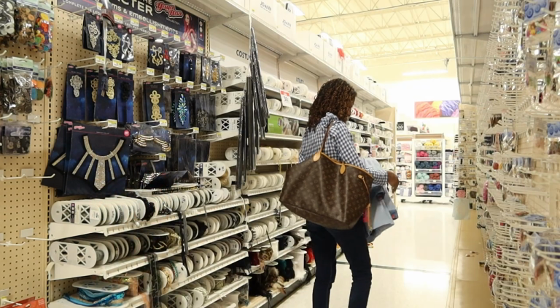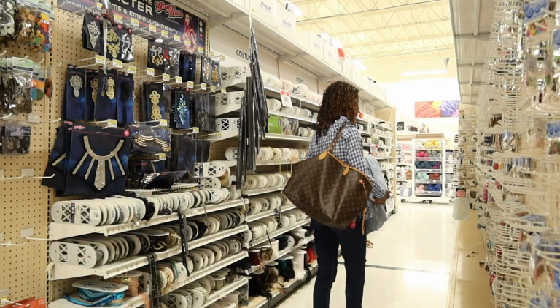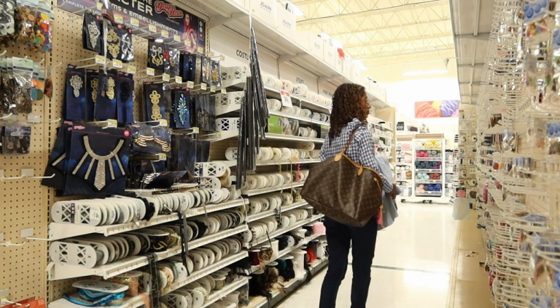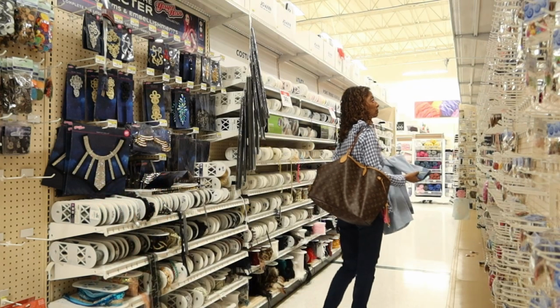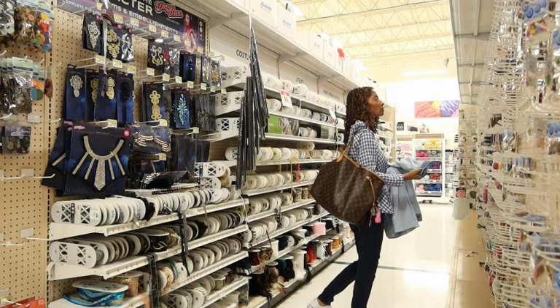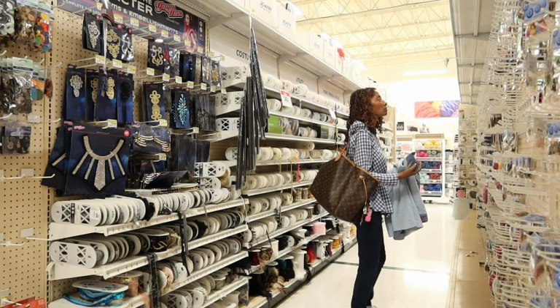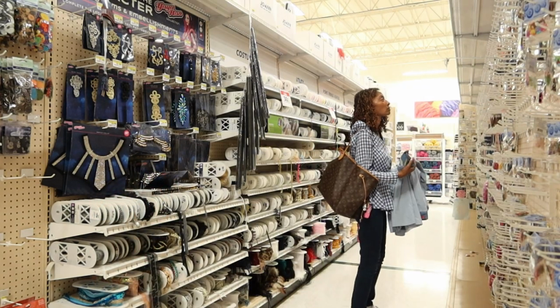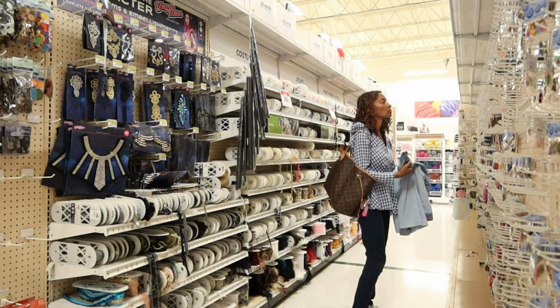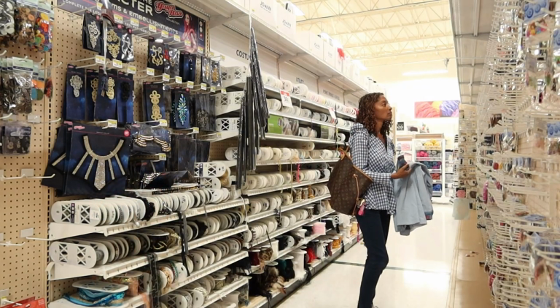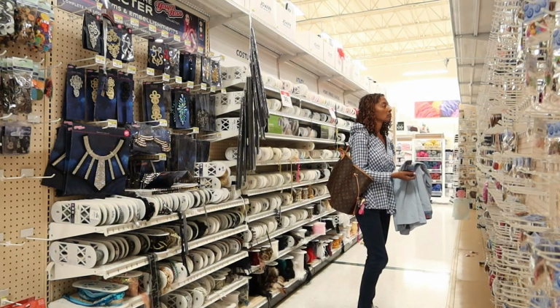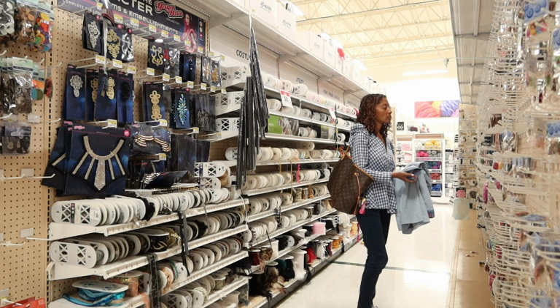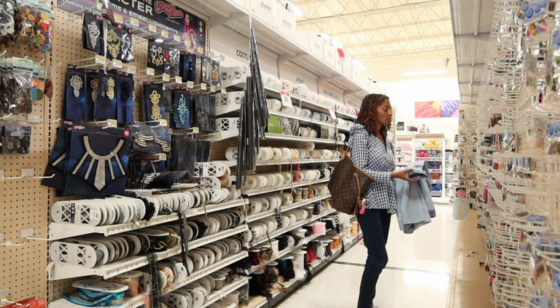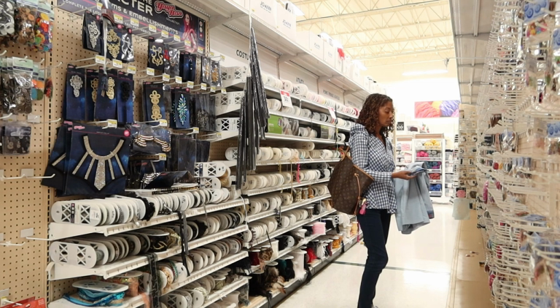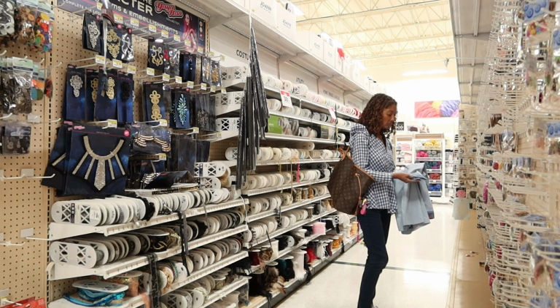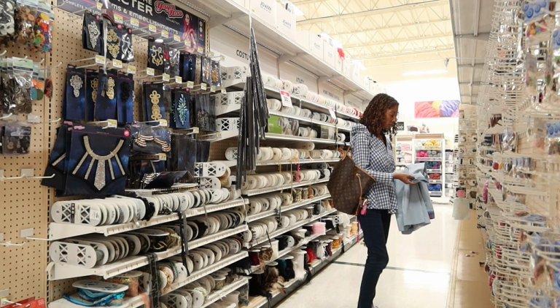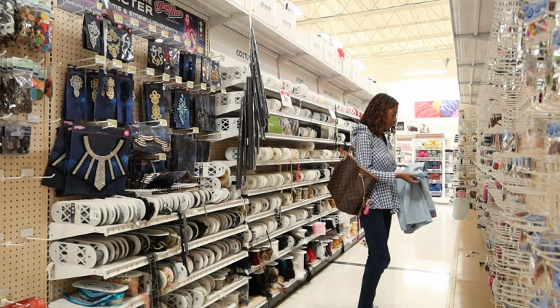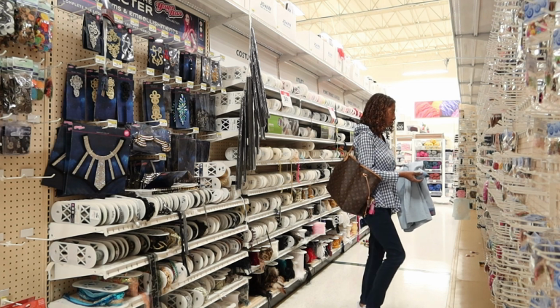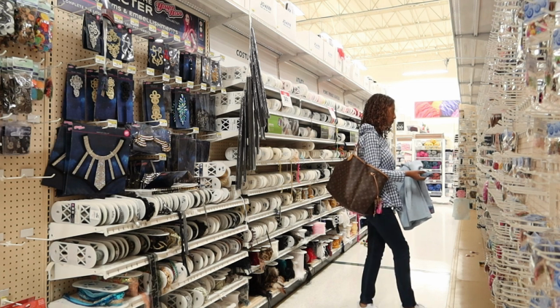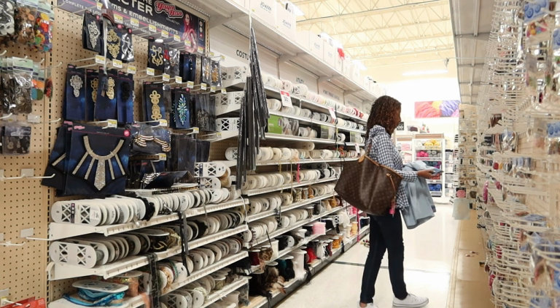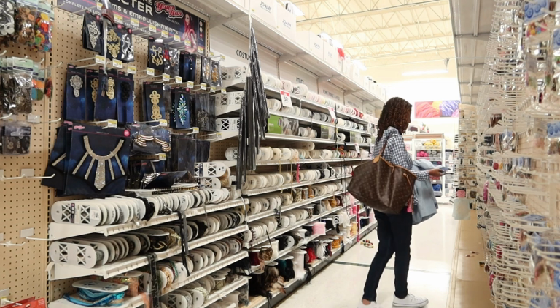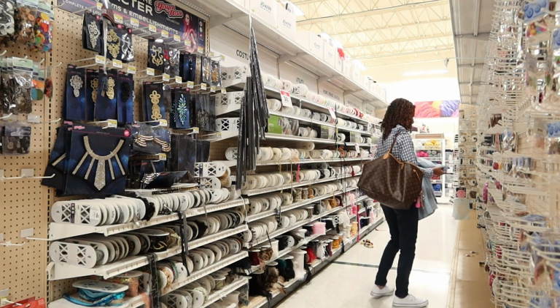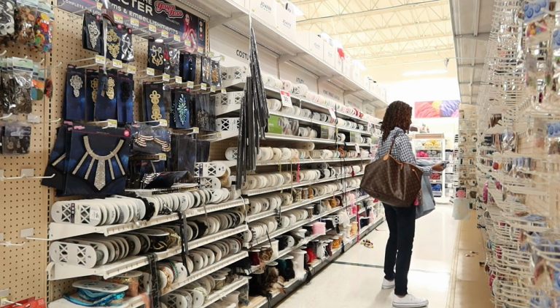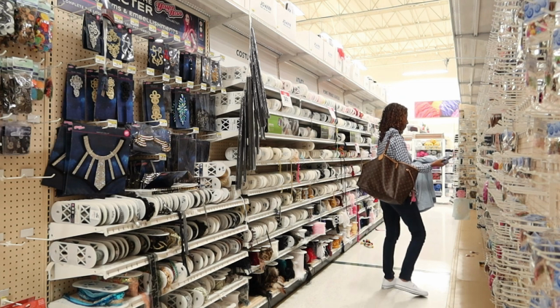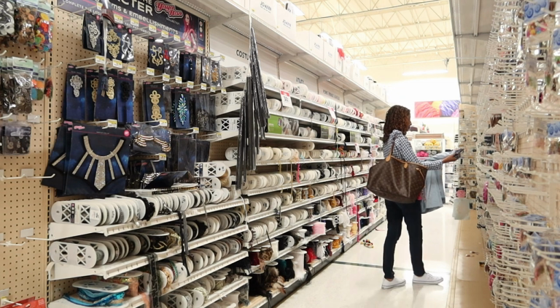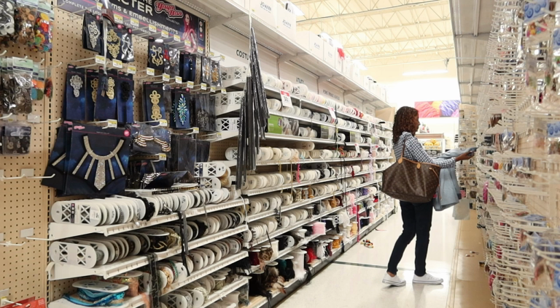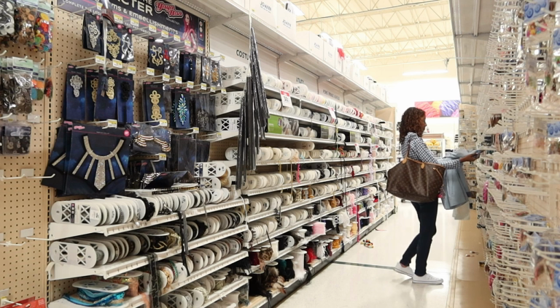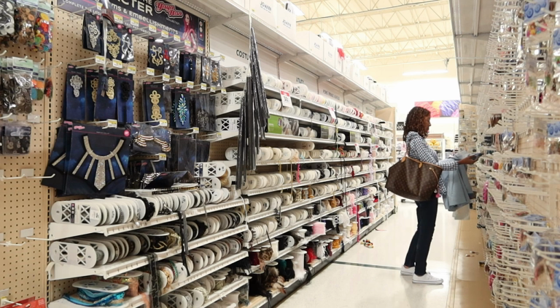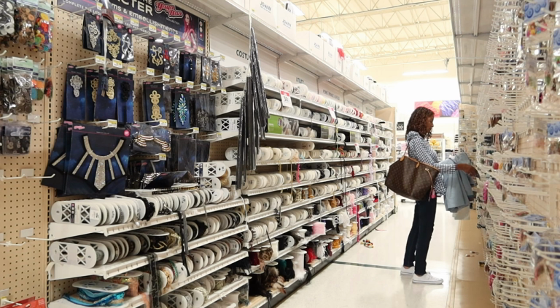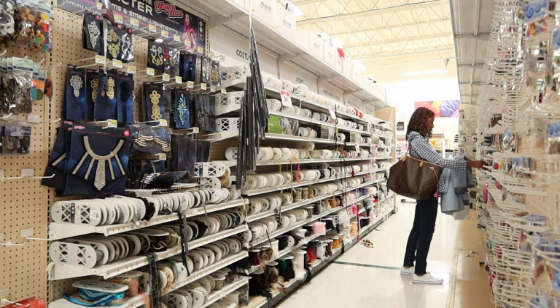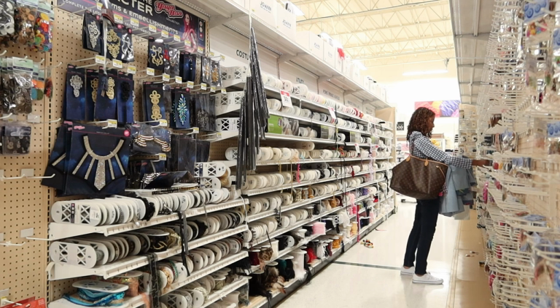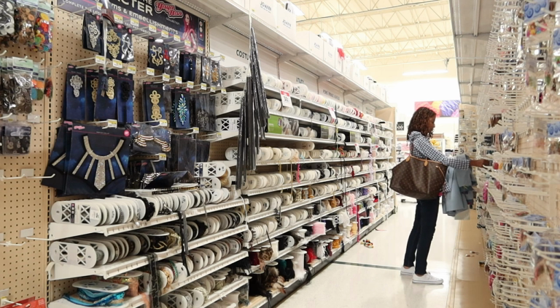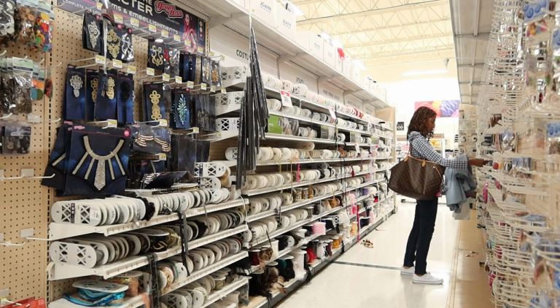I didn't find any buttons in my button stash, so I decided to go to Joann Fabrics to look around and see if I could find some buttons that would look nice with this romper.